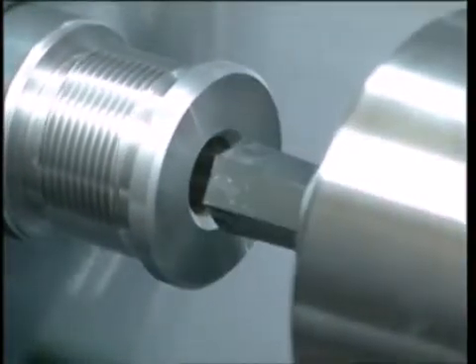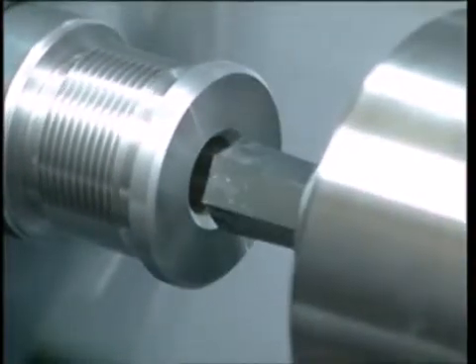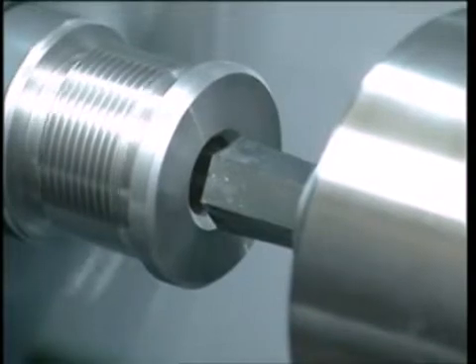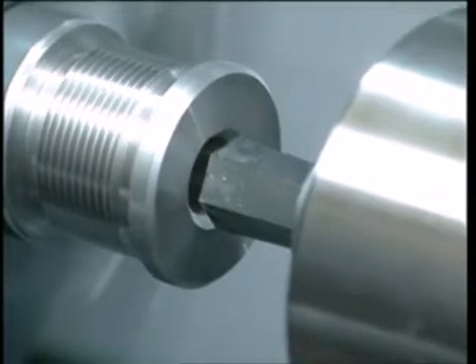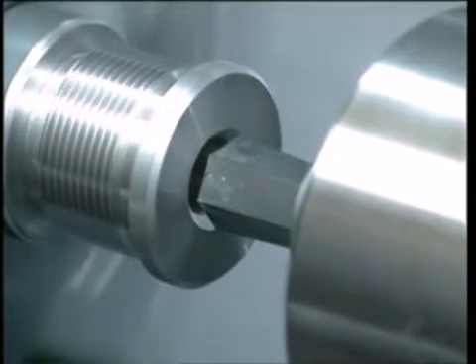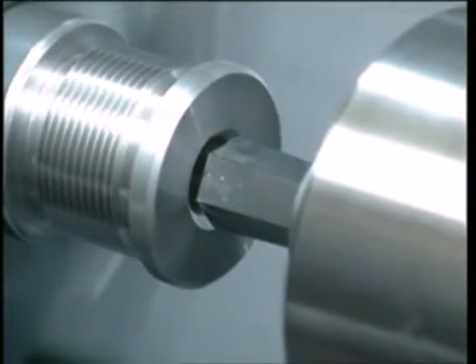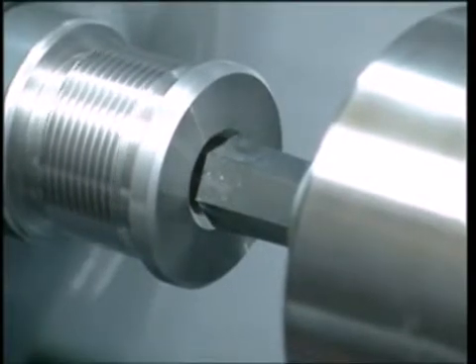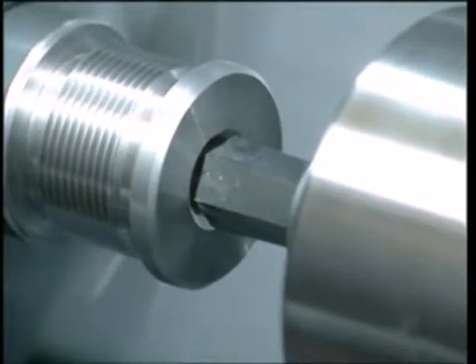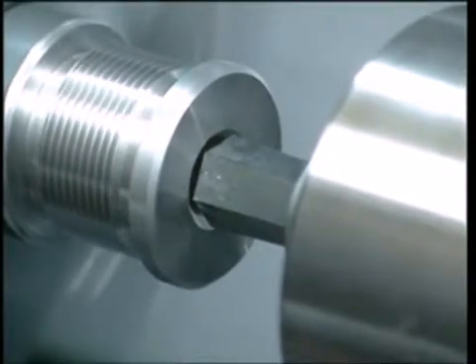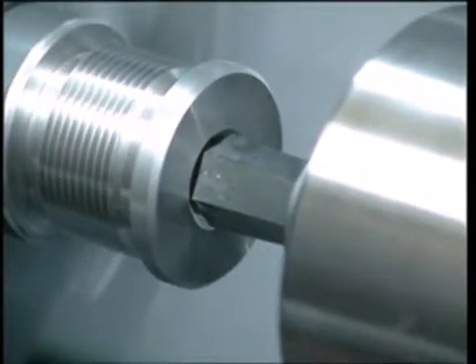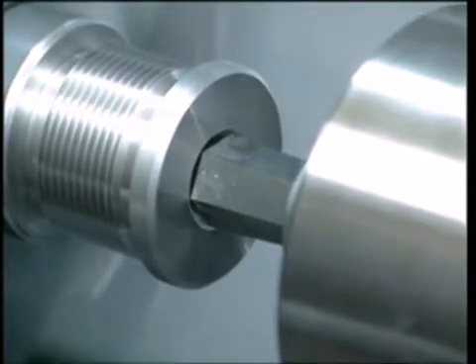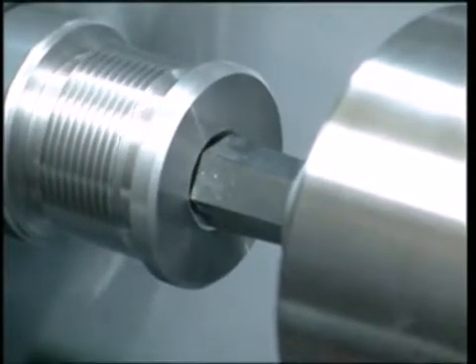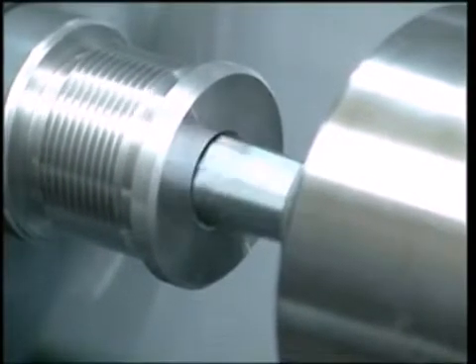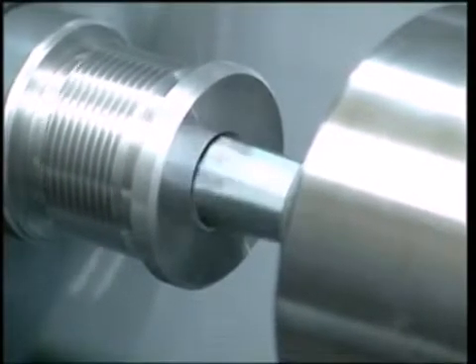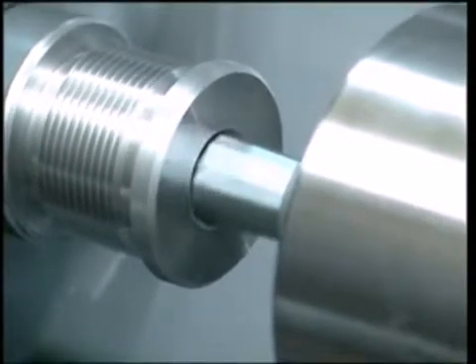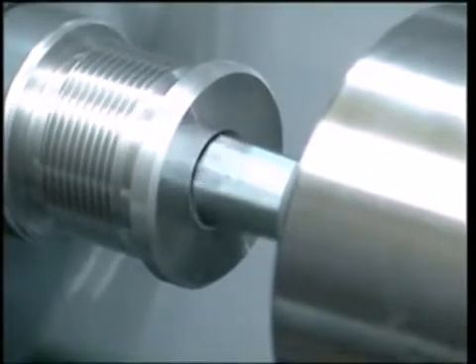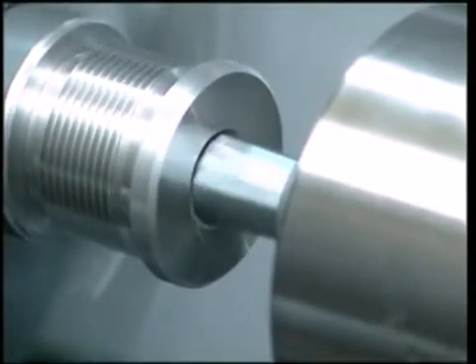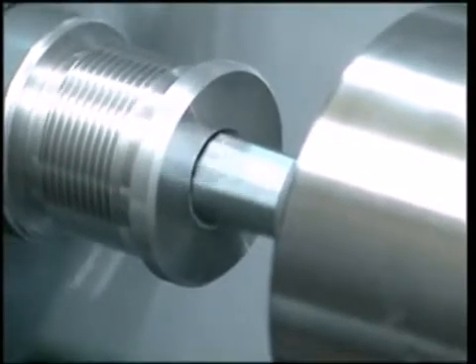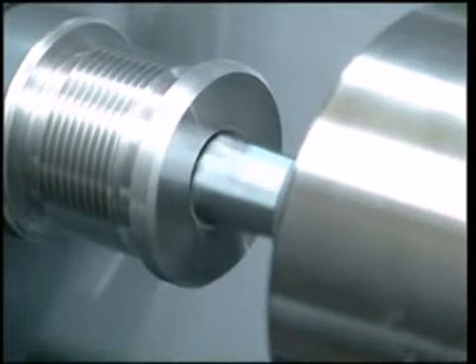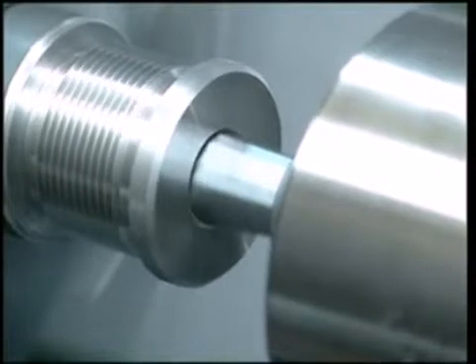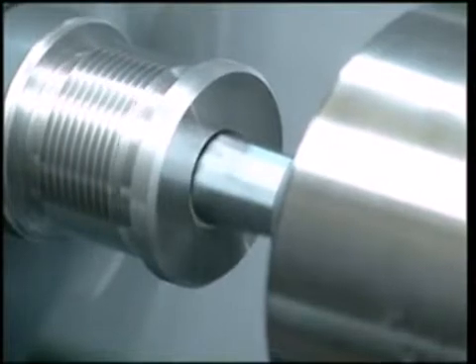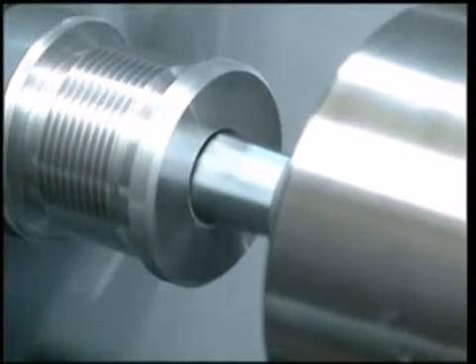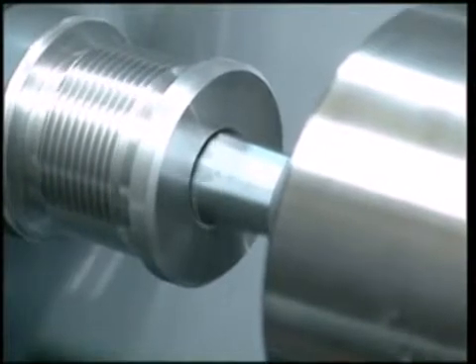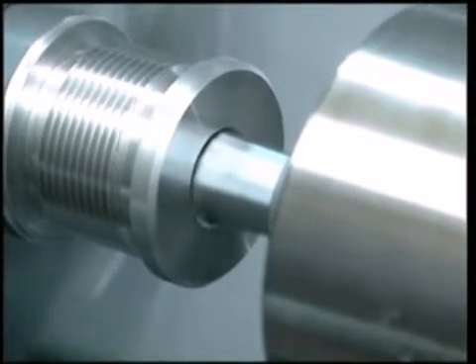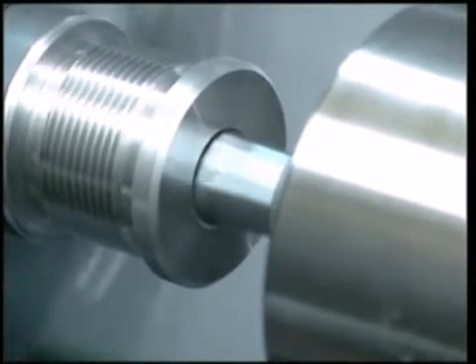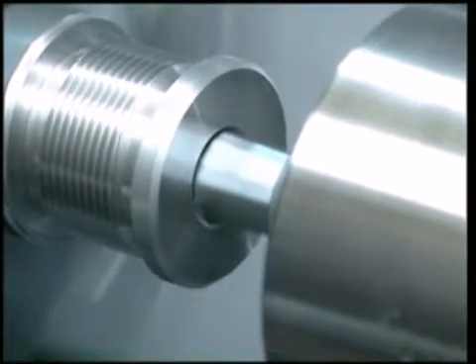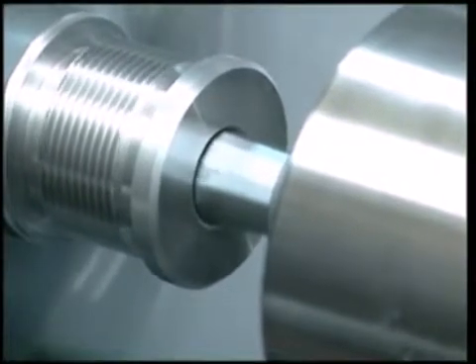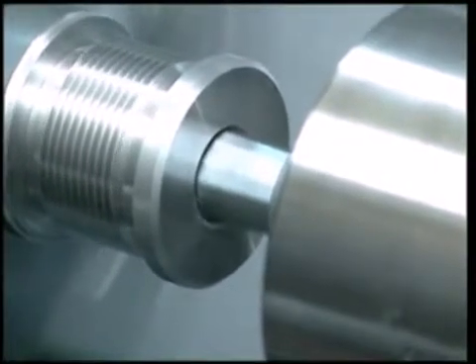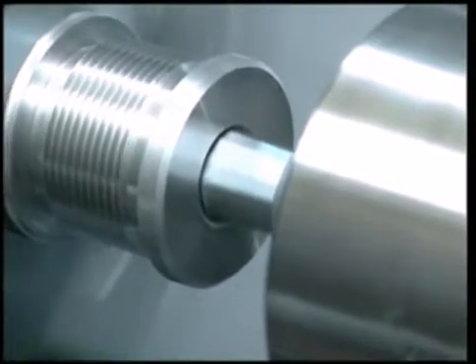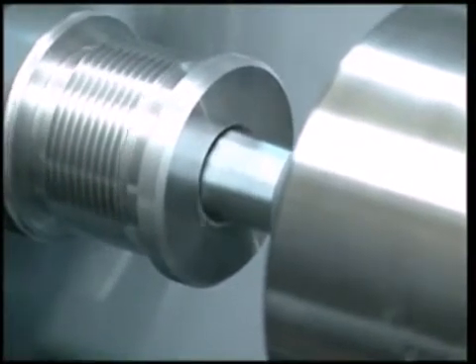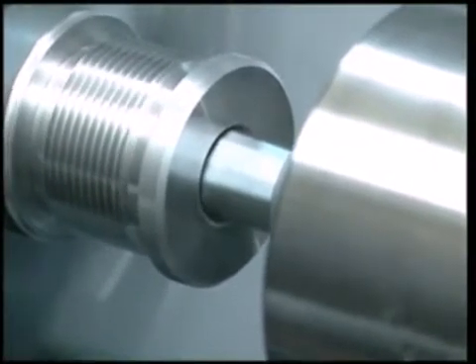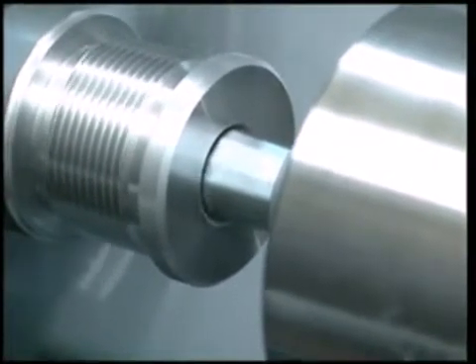Now the broach, which is in a static position, is brought near the pre-broach hole of the cap, turning at between 500 and 1000 rpm.